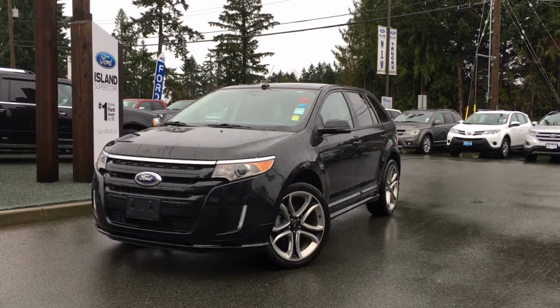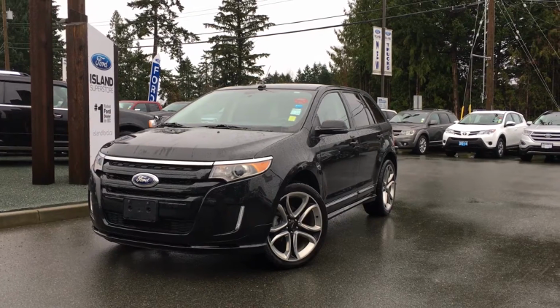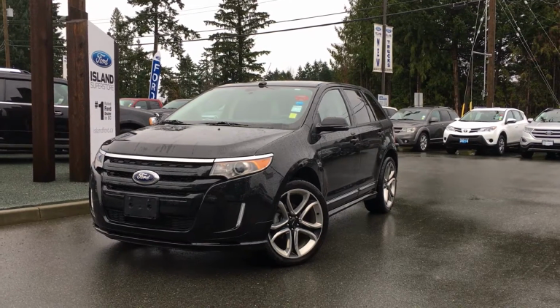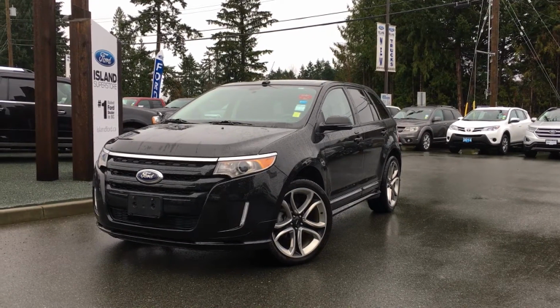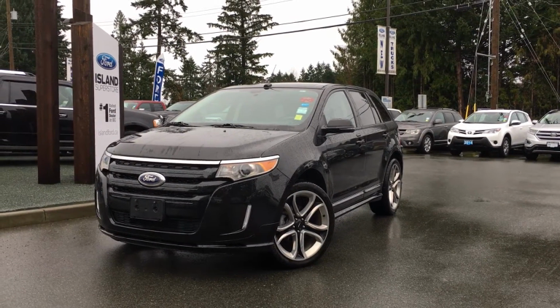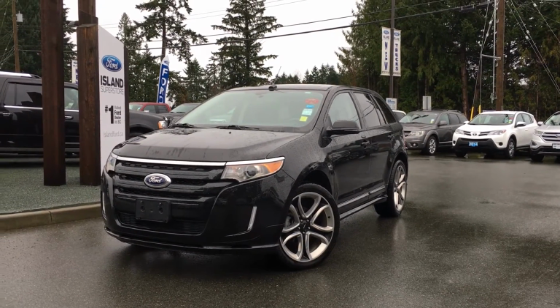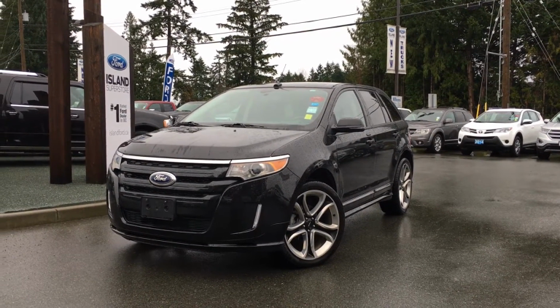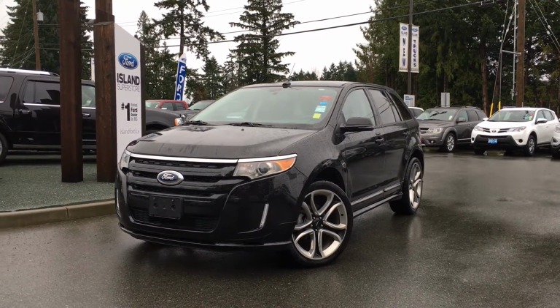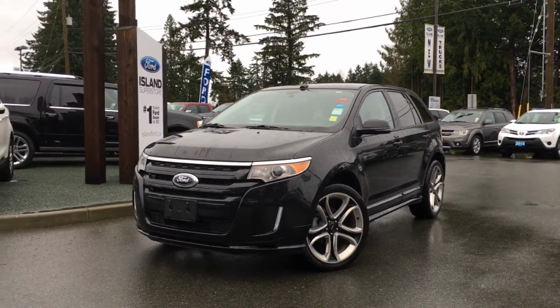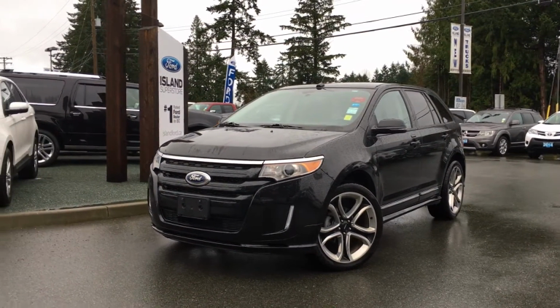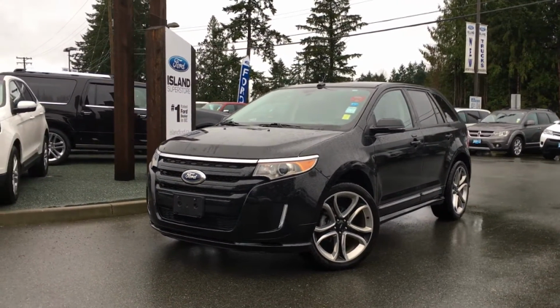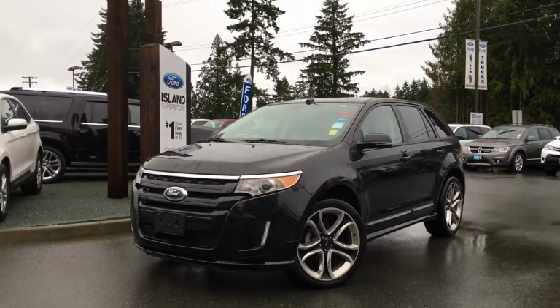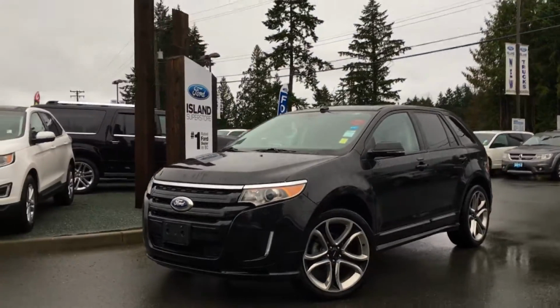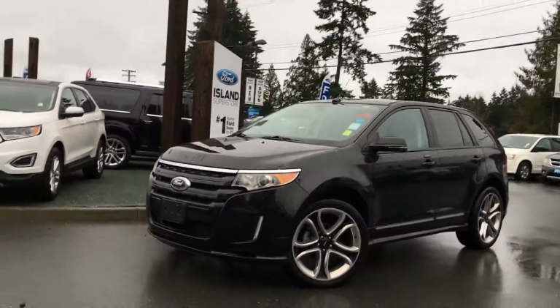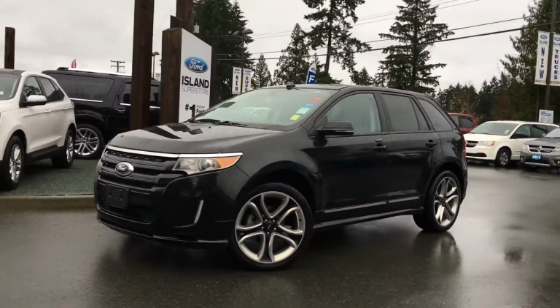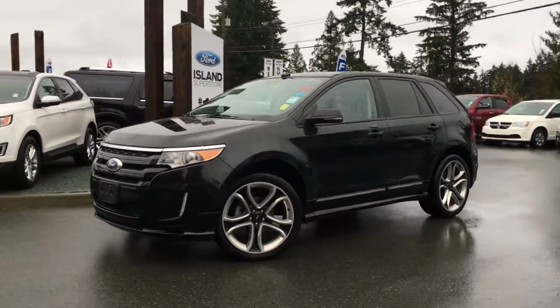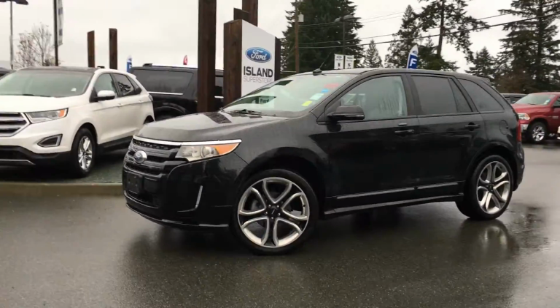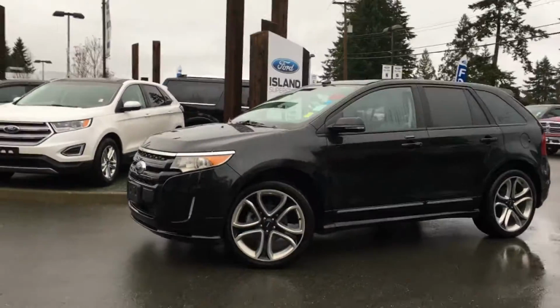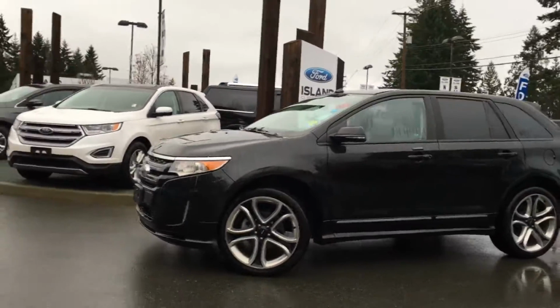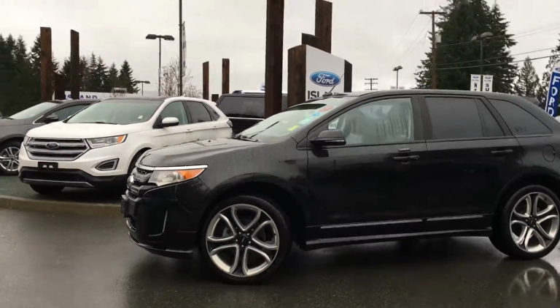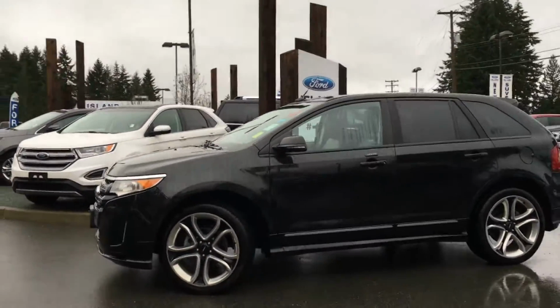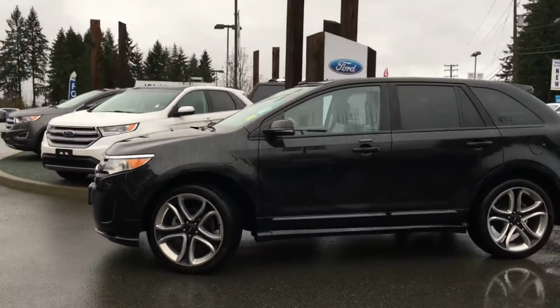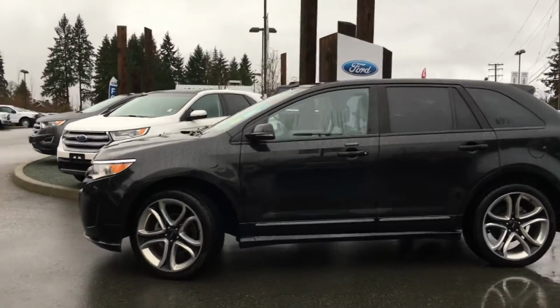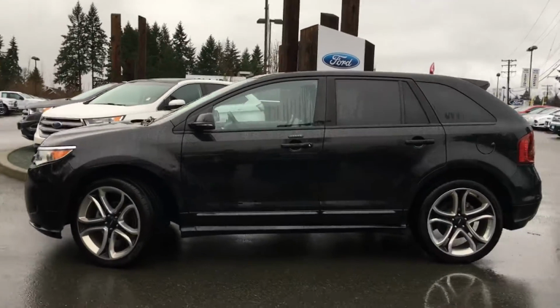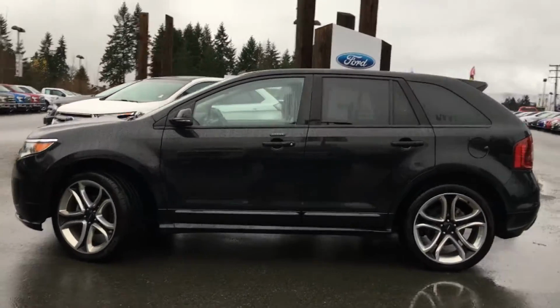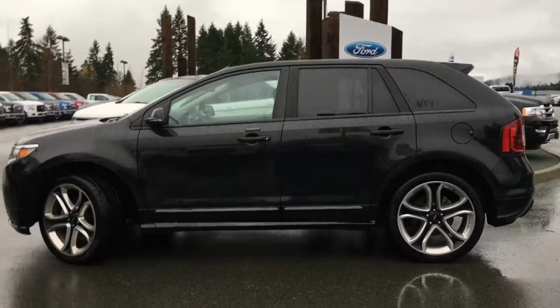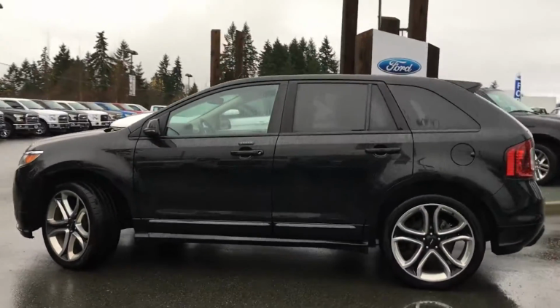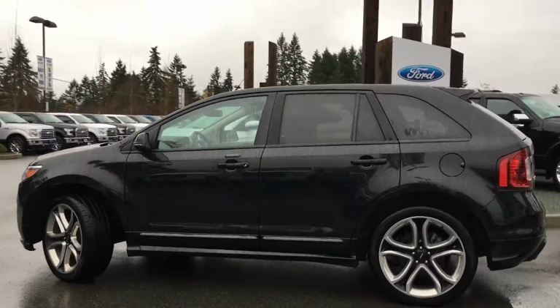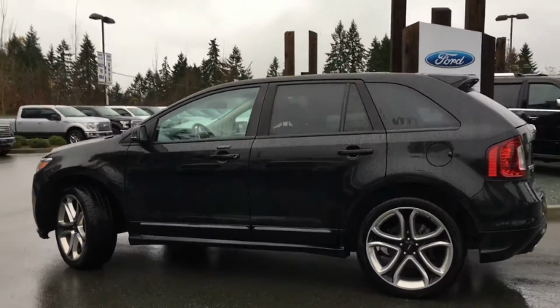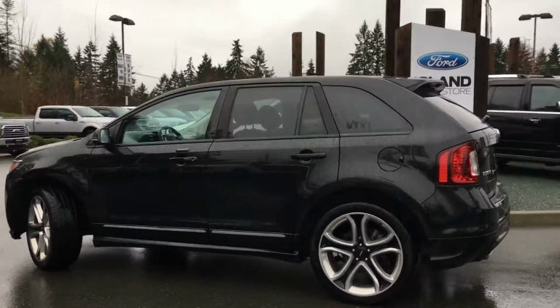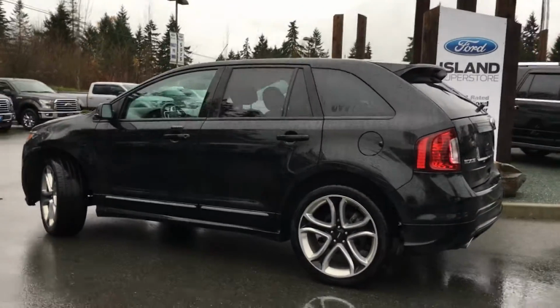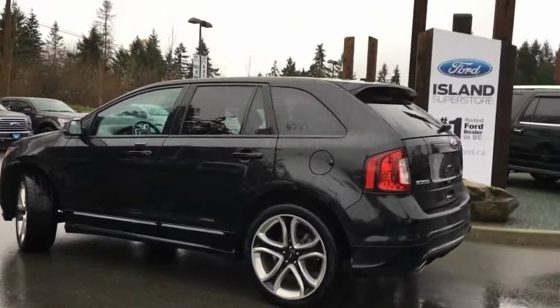Welcome to Island Ford Superstore. We're located on Norcross Road in Duncan, B.C., just off the Trans-Canada Highway. Today we're looking at a 2013 Ford Edge Sport. It has a black exterior and a two-tone black and gray leather interior, four doors with seating for five.